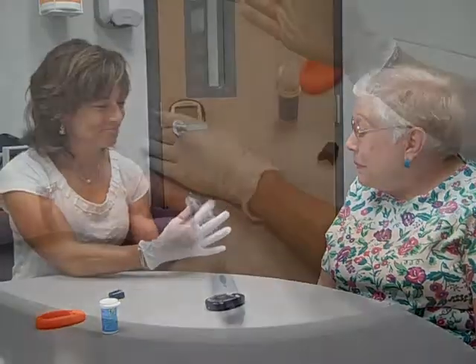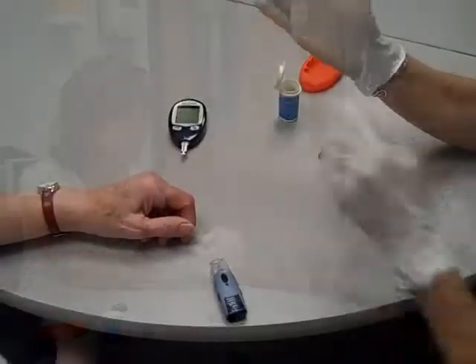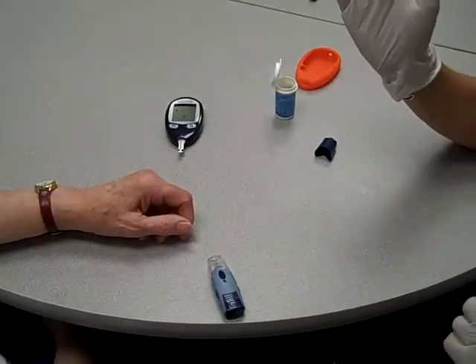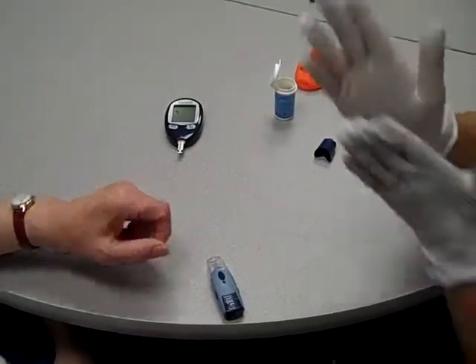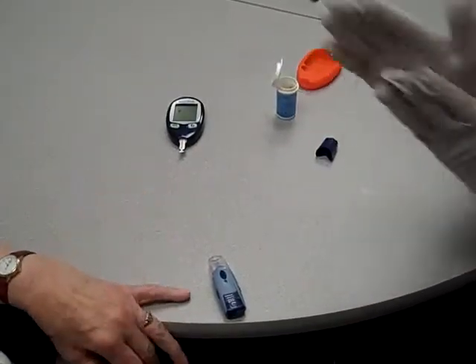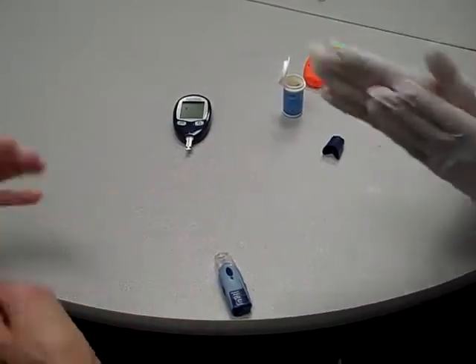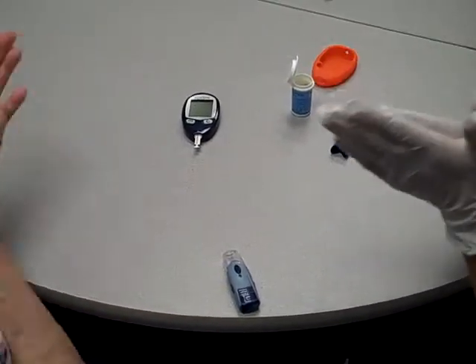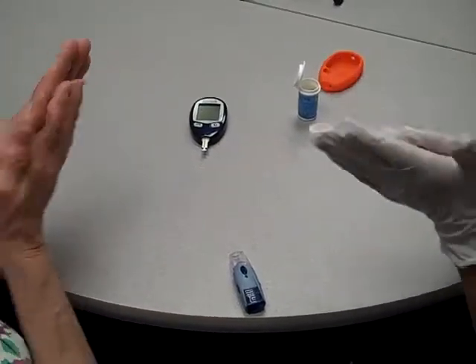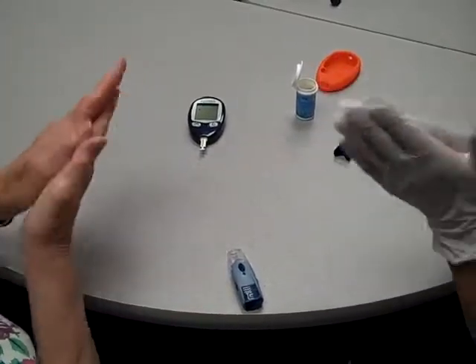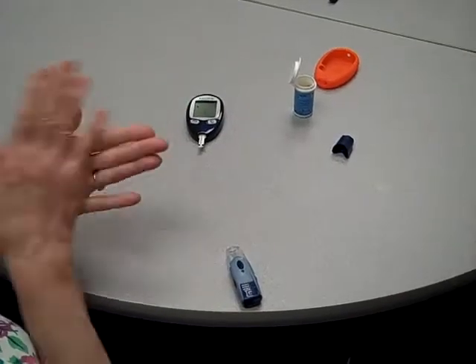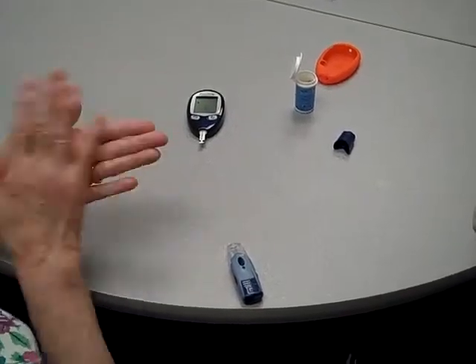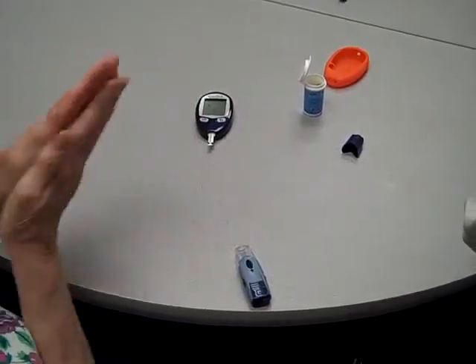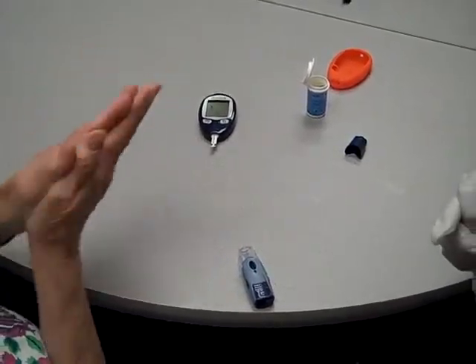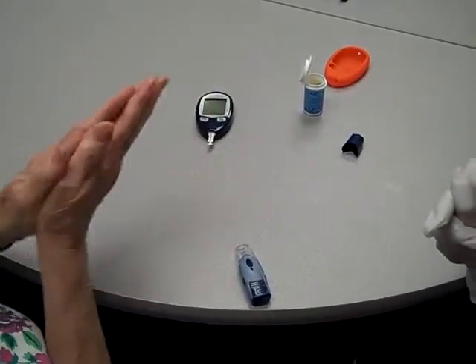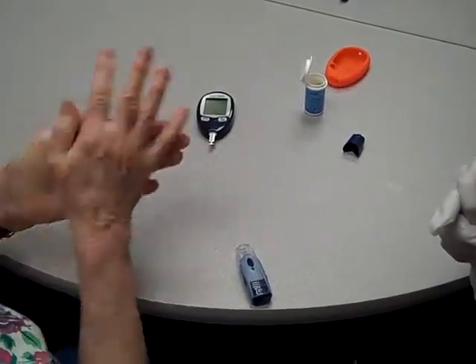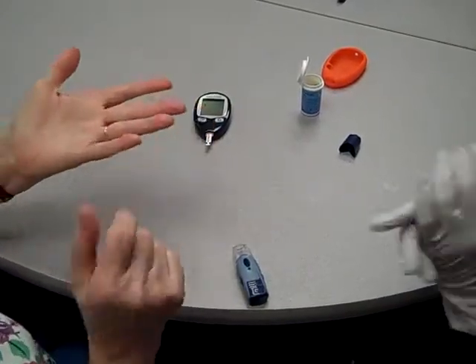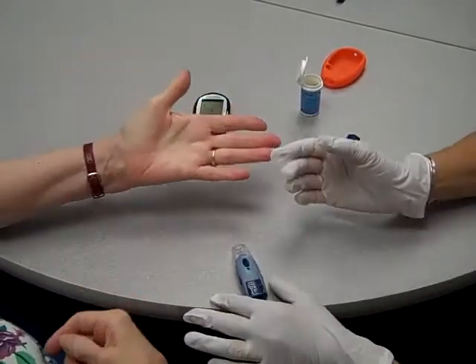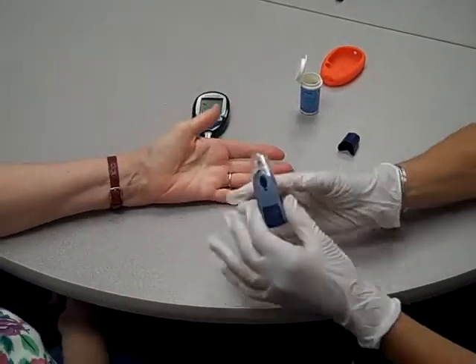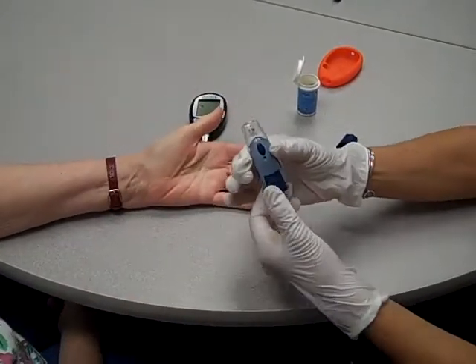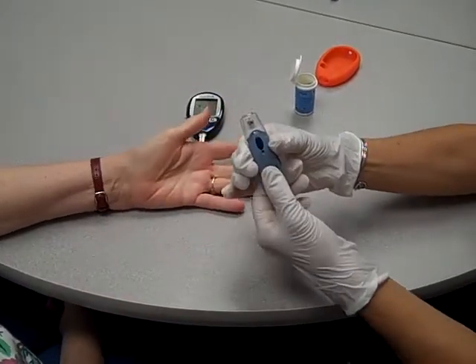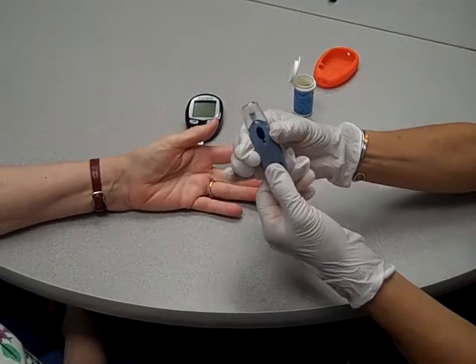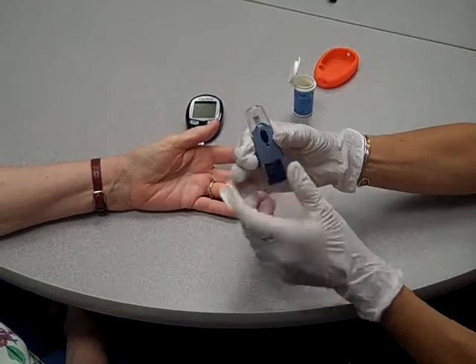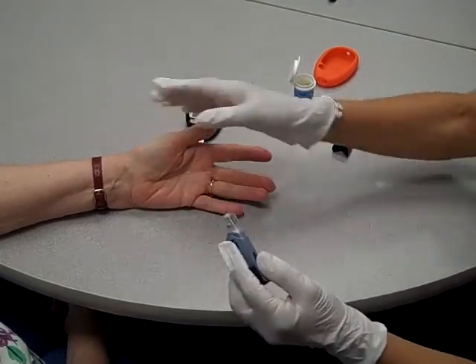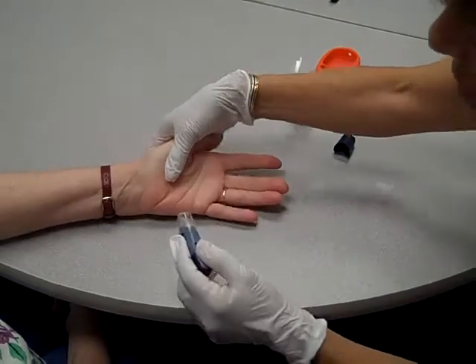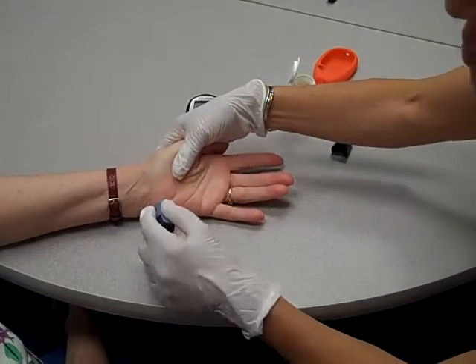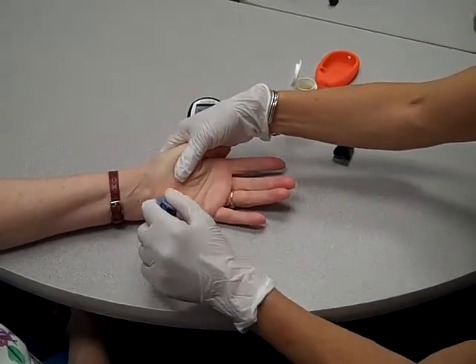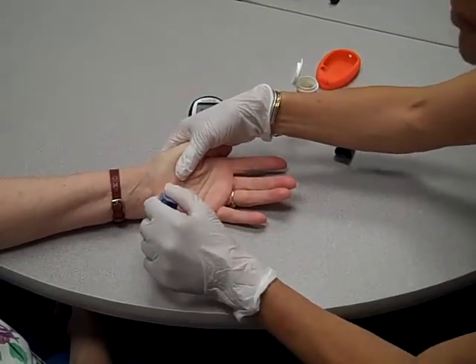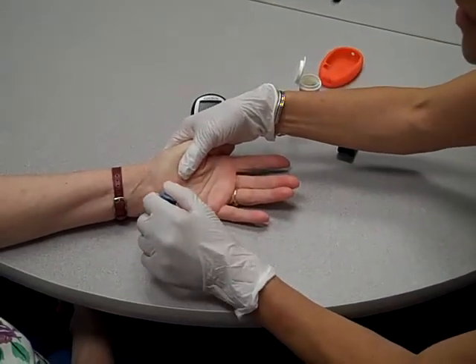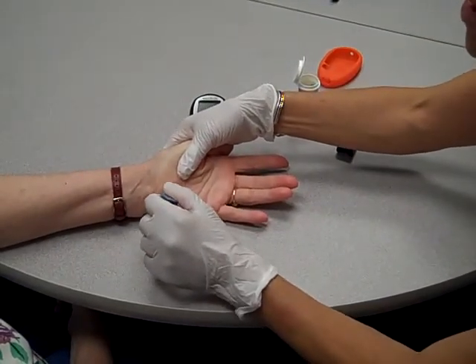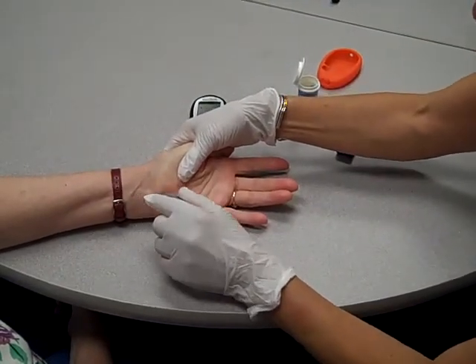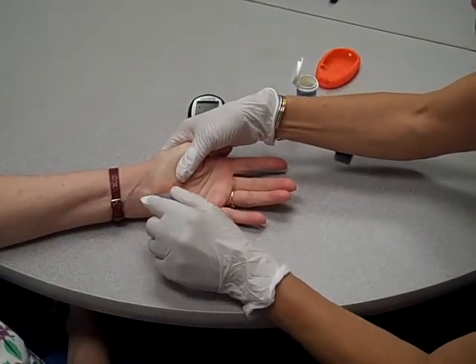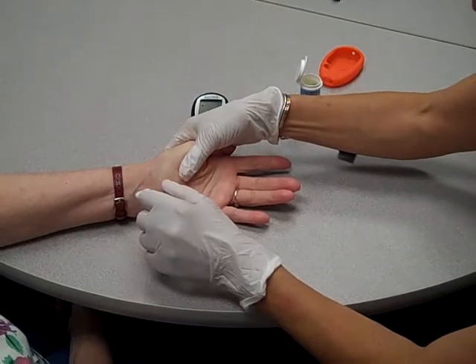So Millie, let's improve your circulation. Let's rub your hands together and get some blood flowing. I'm just going to cock it, and let's hold it right here. Notice how you can see your skin in the little hole.